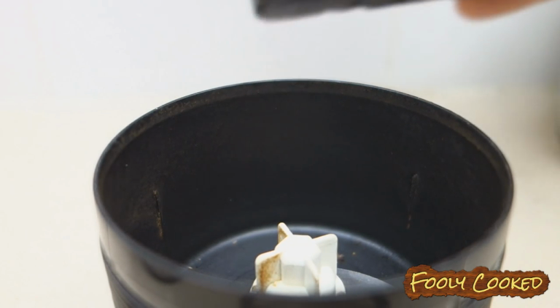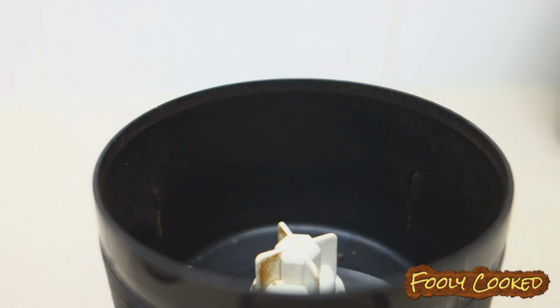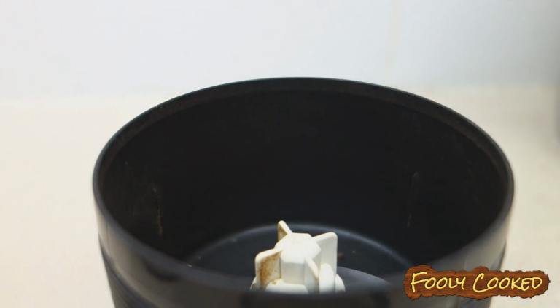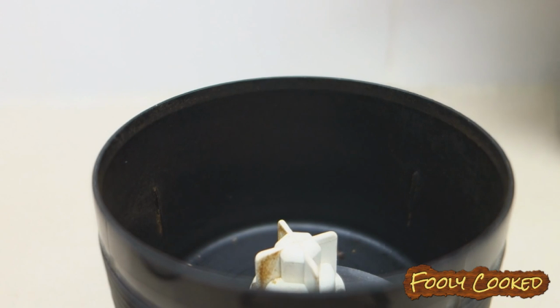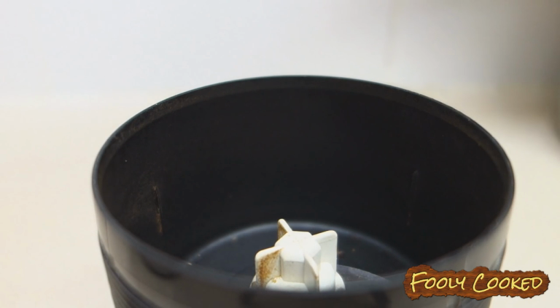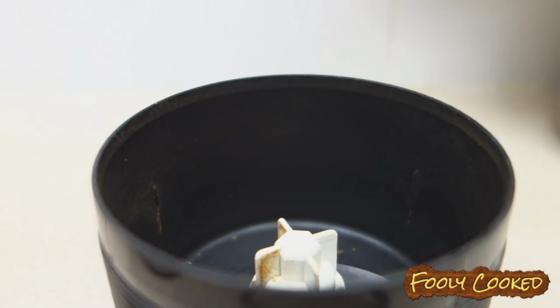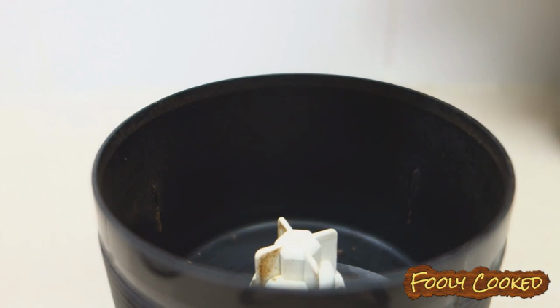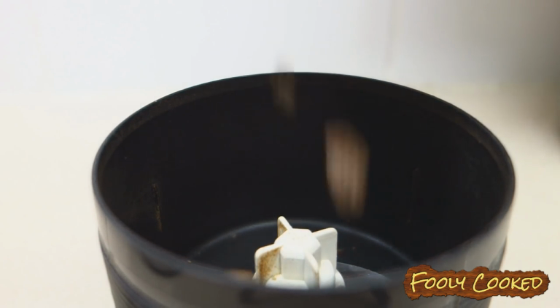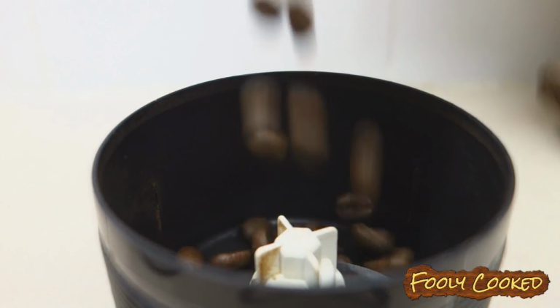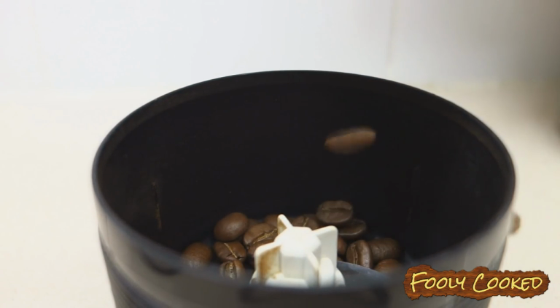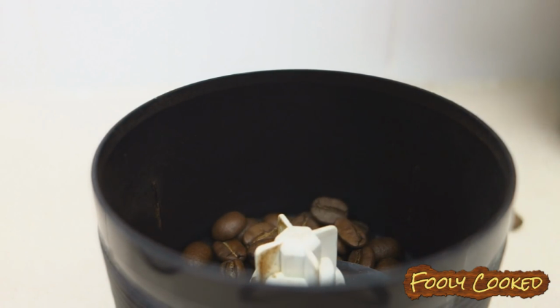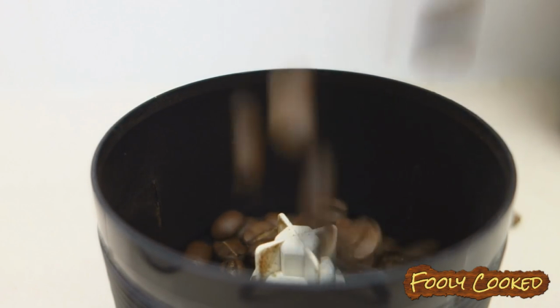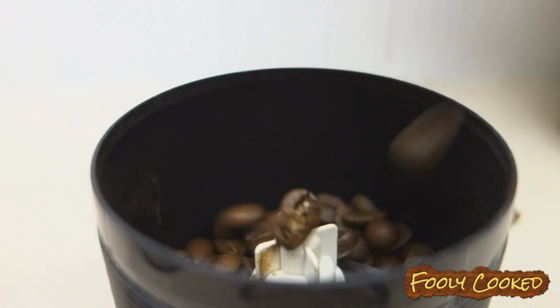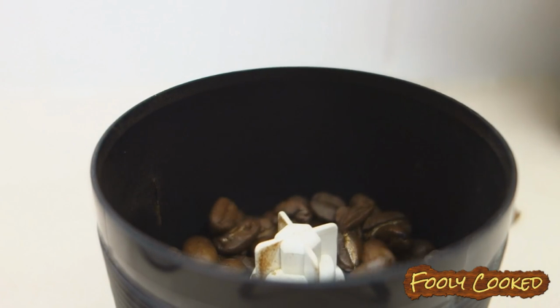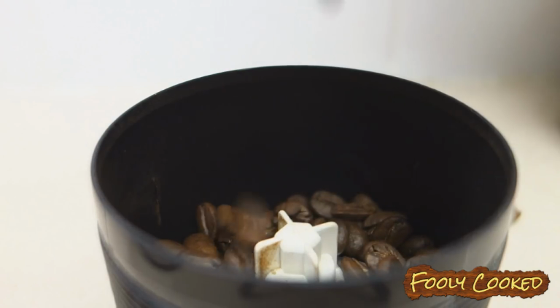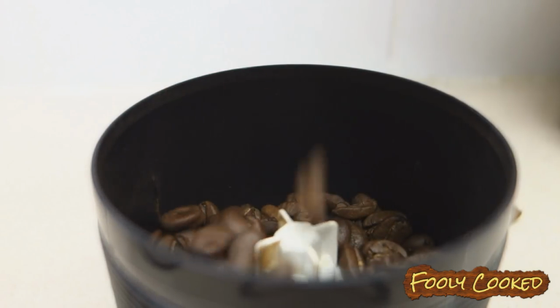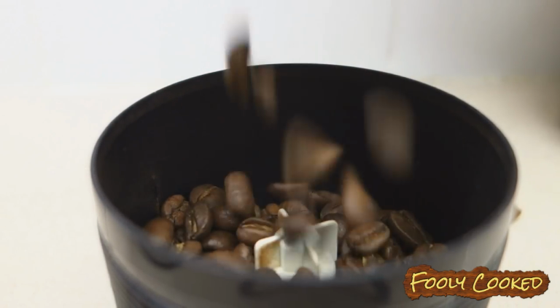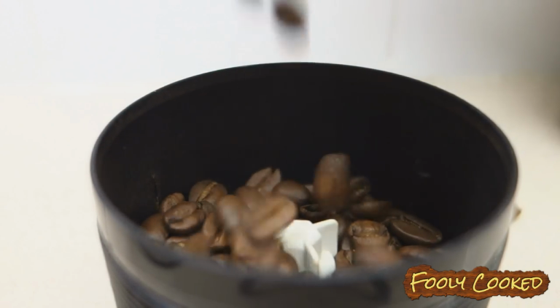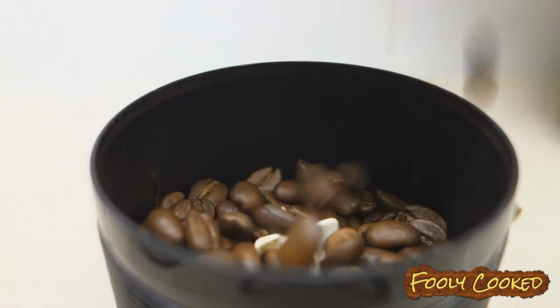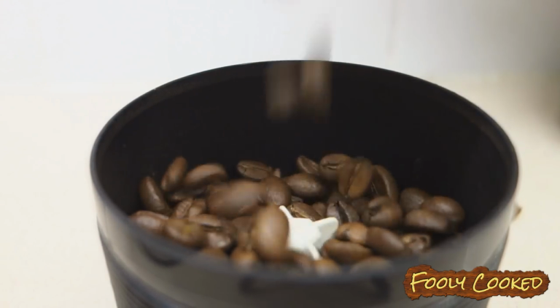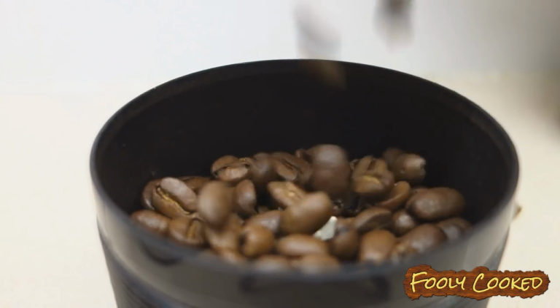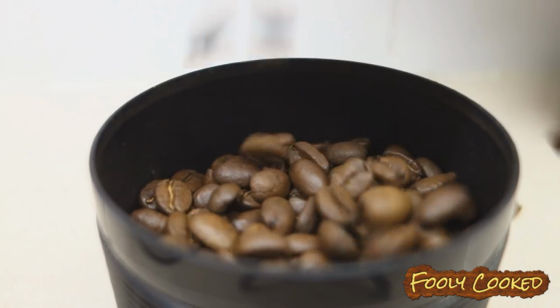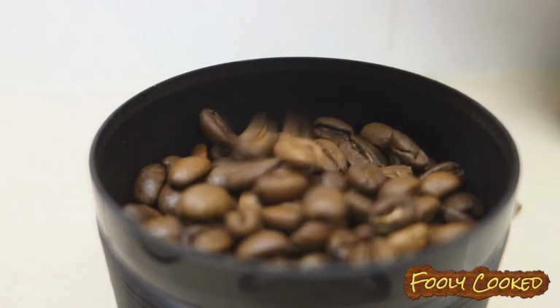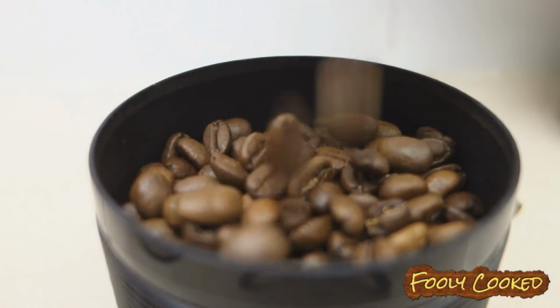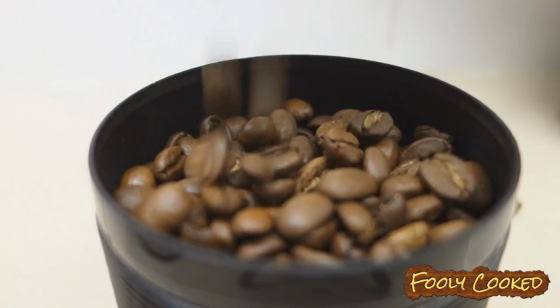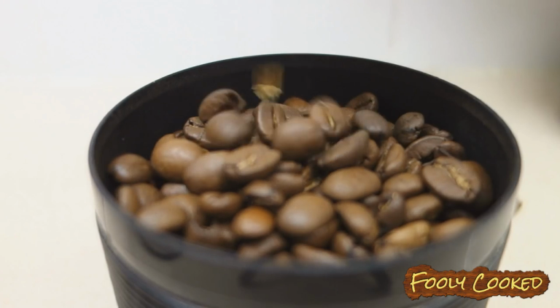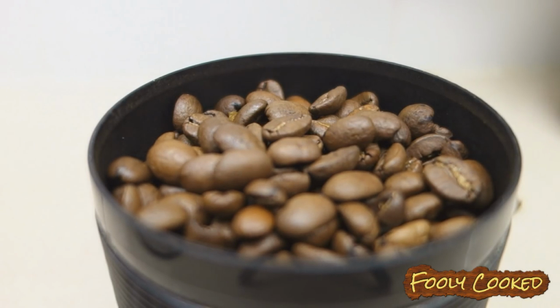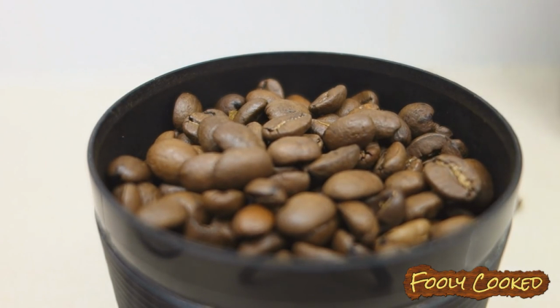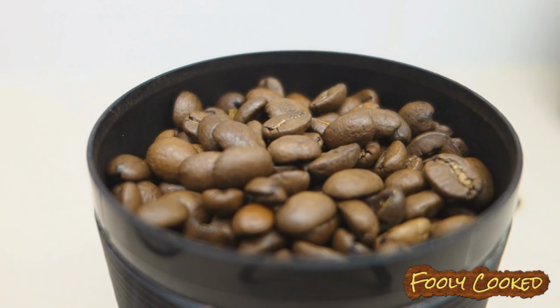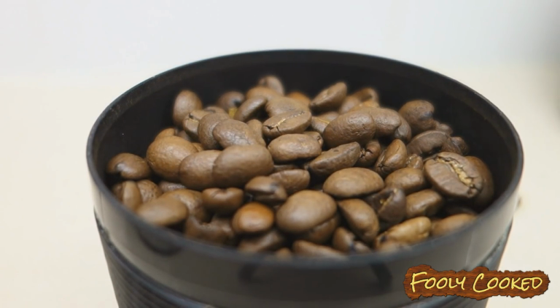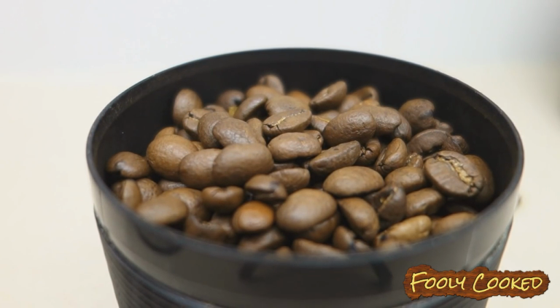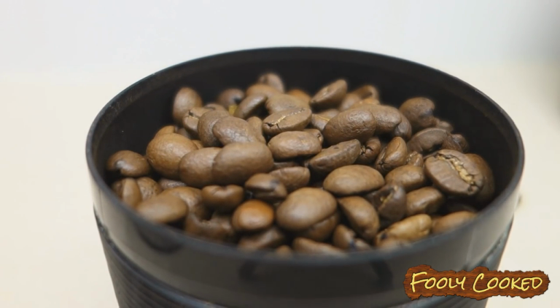For the best tasting coffee, we use organic whole bean coffee, and we grind it up in our grinder. A link for this particular grinder is going to be in the description box below. We really love this grinder, but it is very, very loud.